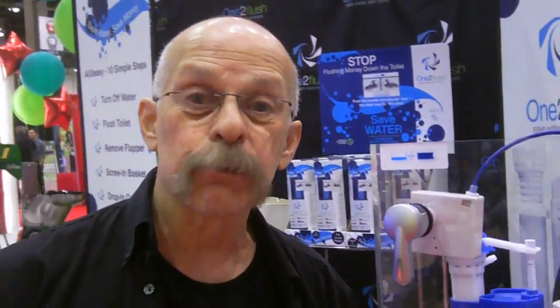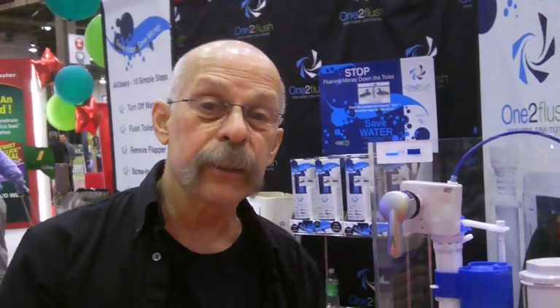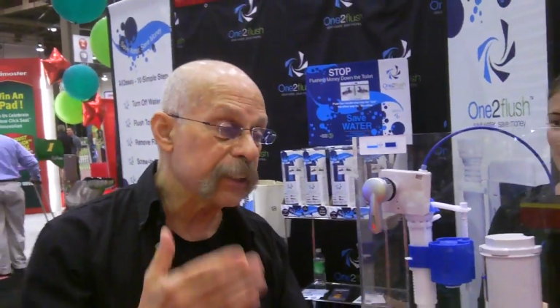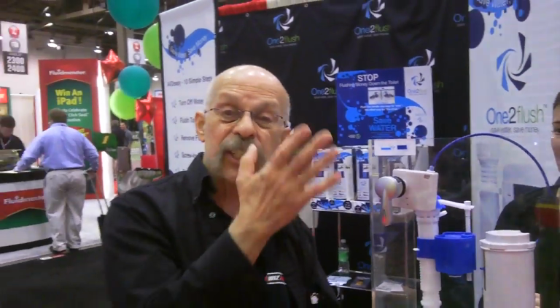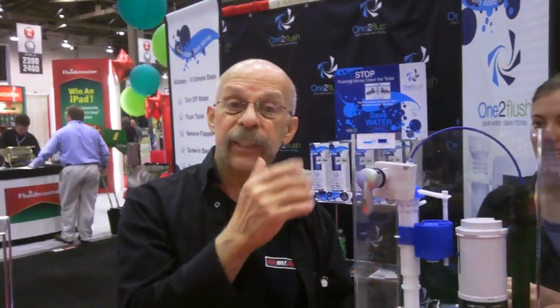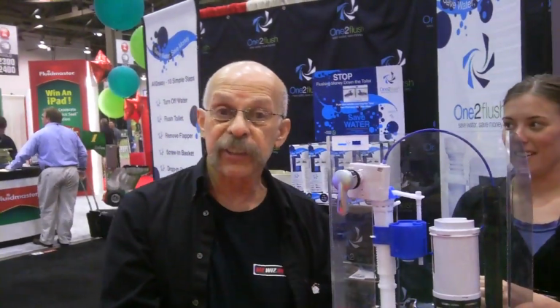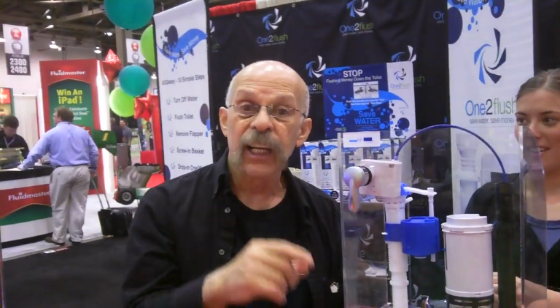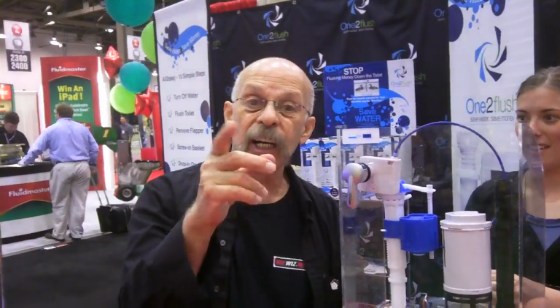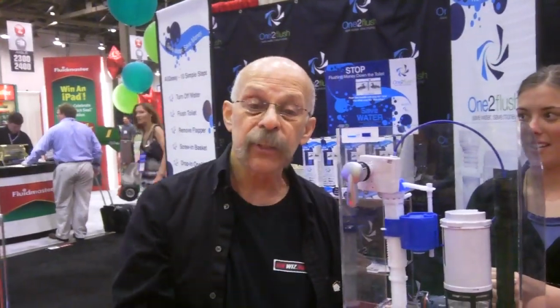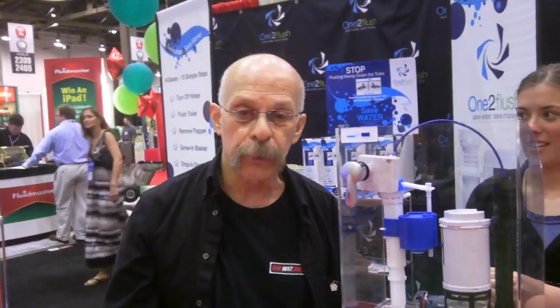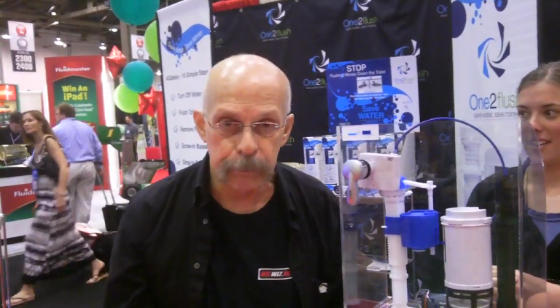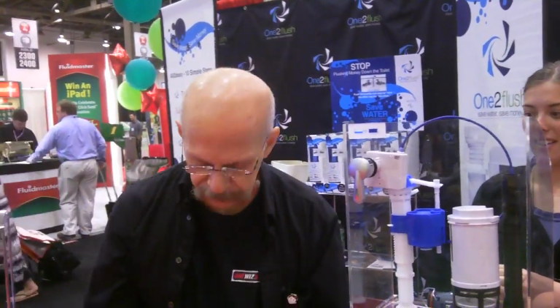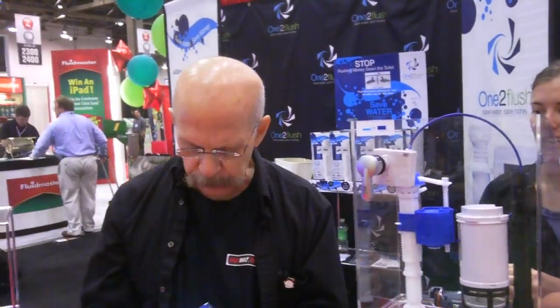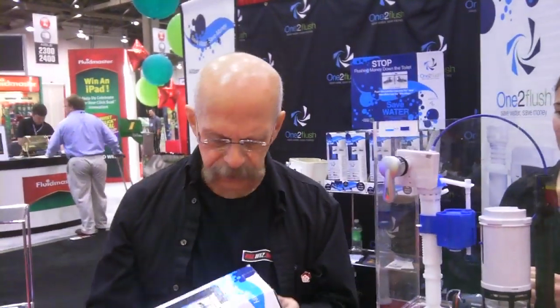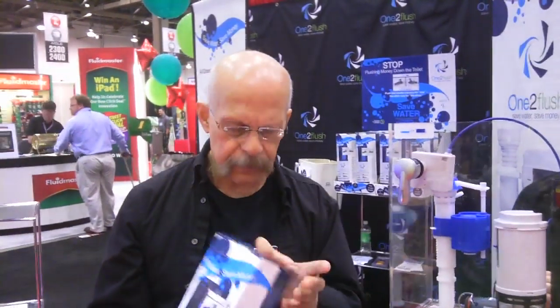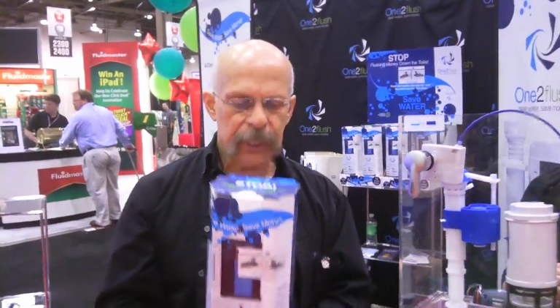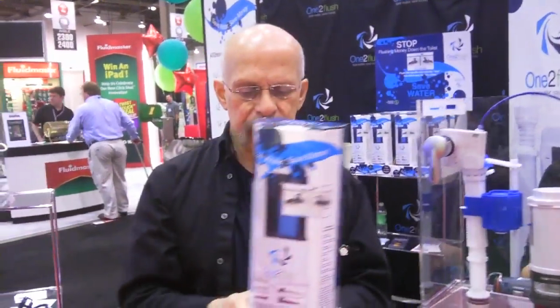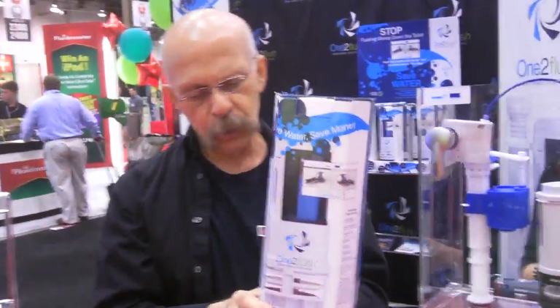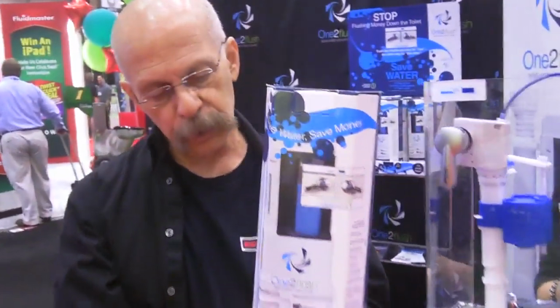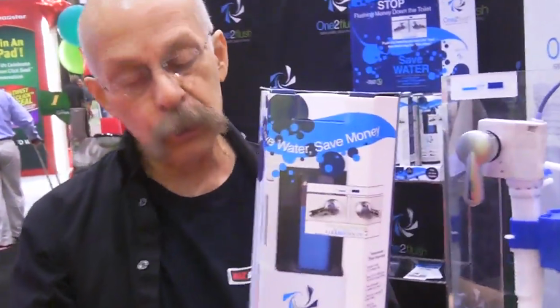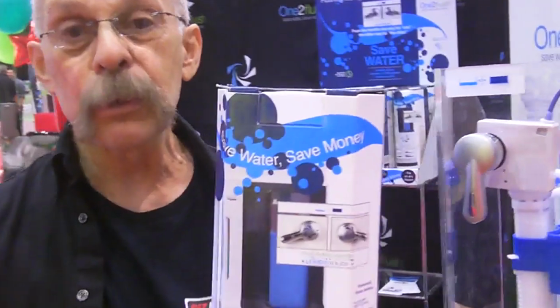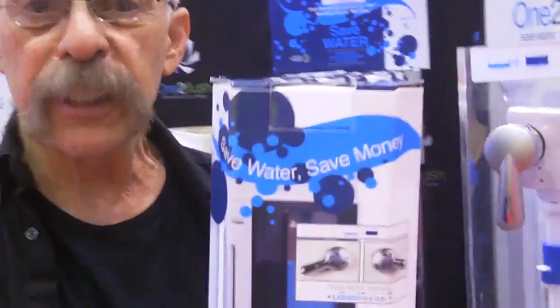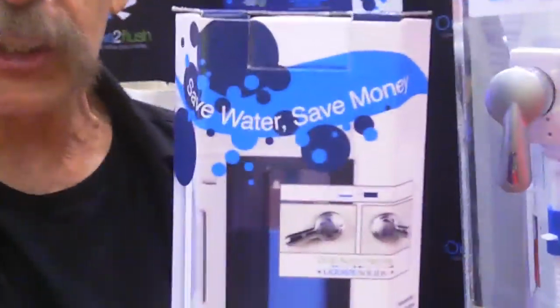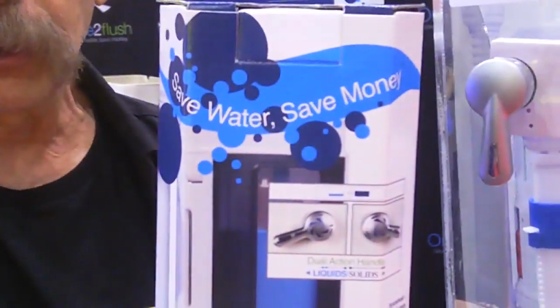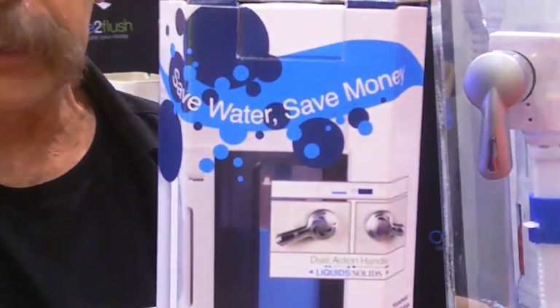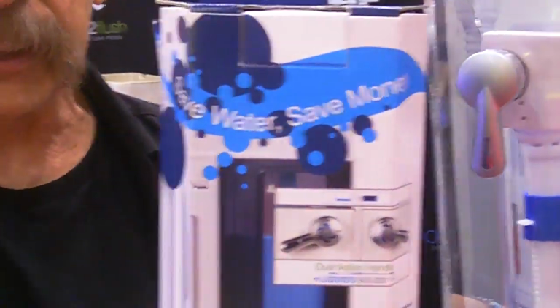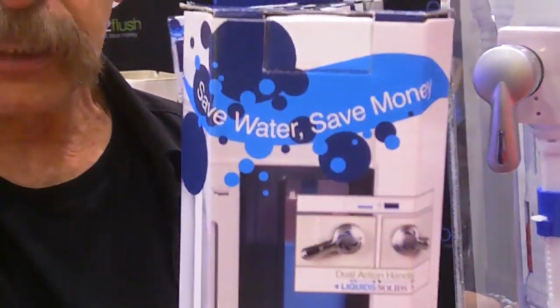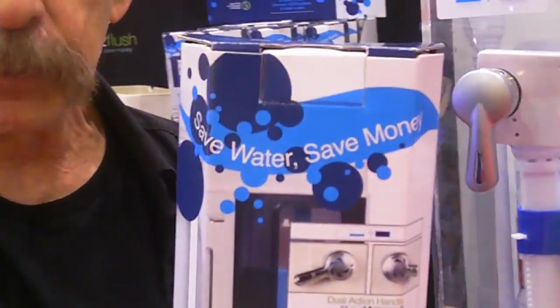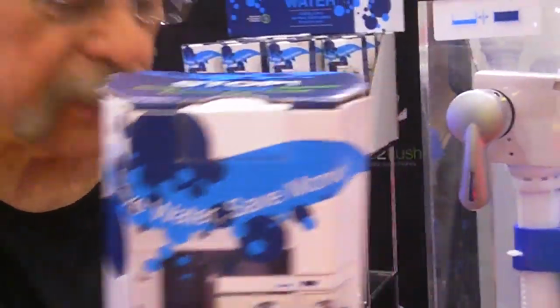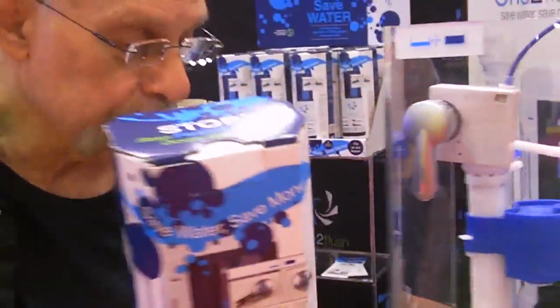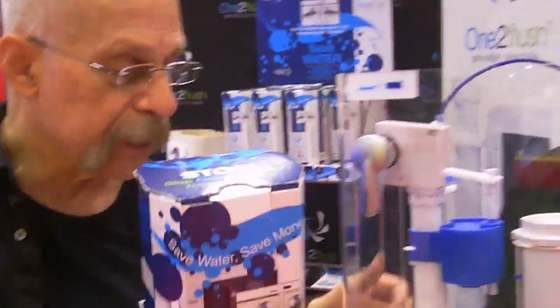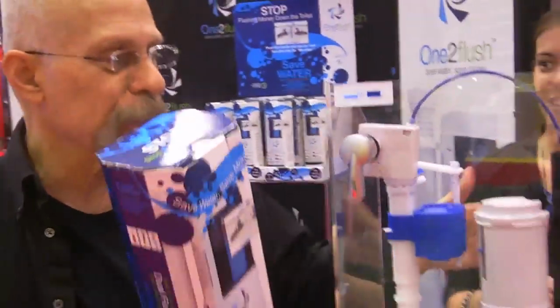It's really neat. The entire kit, as I said, under 30 bucks. And this is what it looks like, and it is called the Dual Flush Toilet Kit. Dick T. Bartolo, the giz whiz.